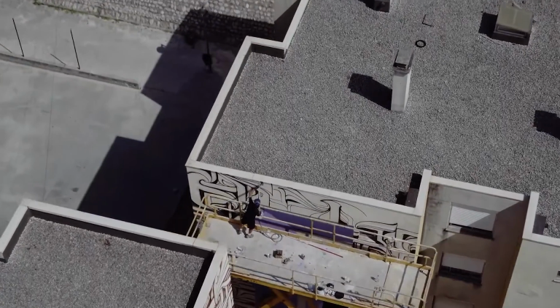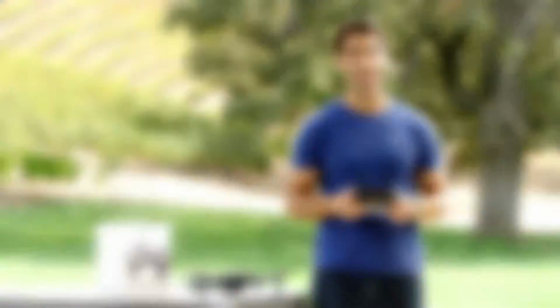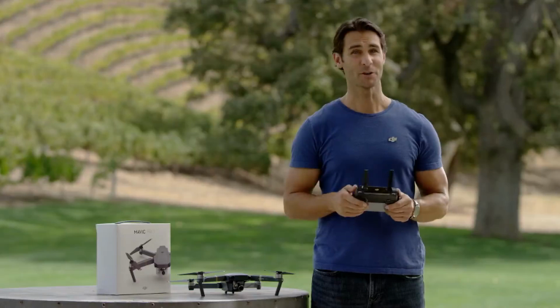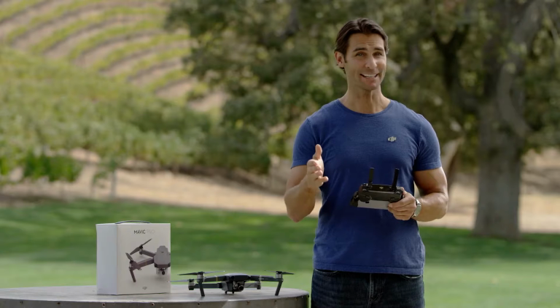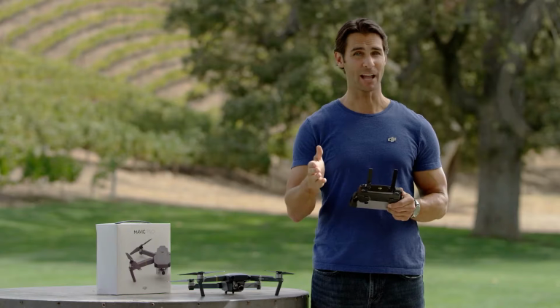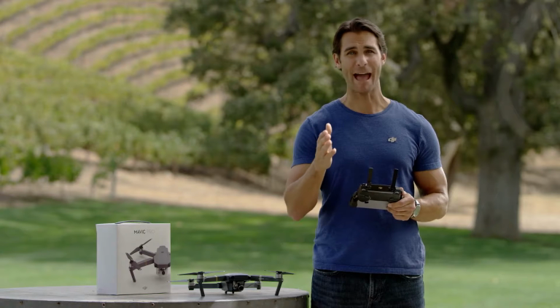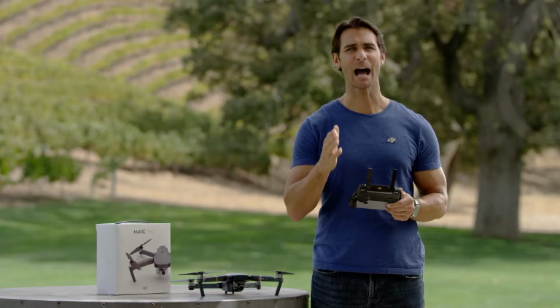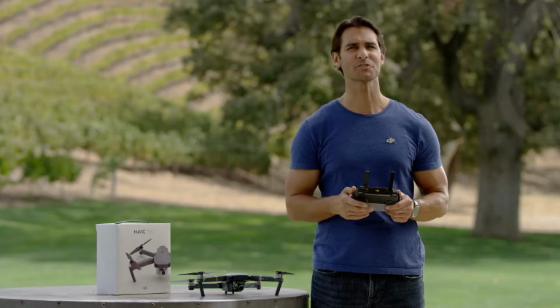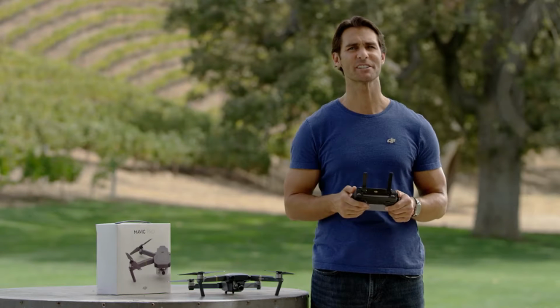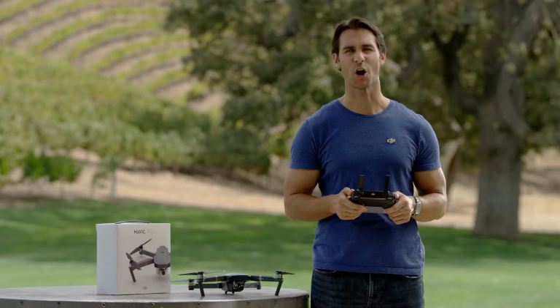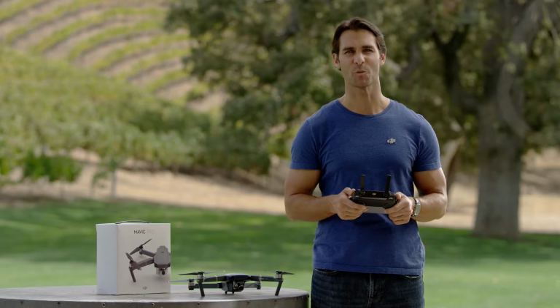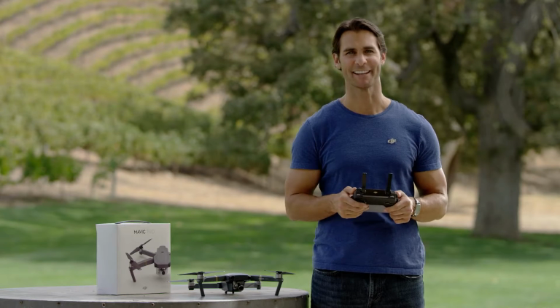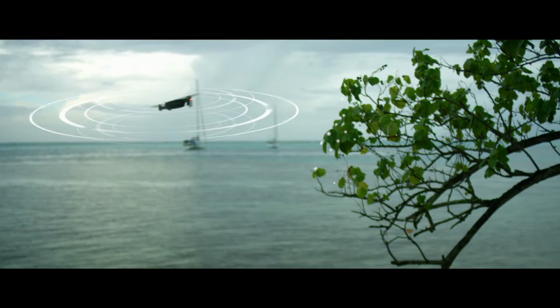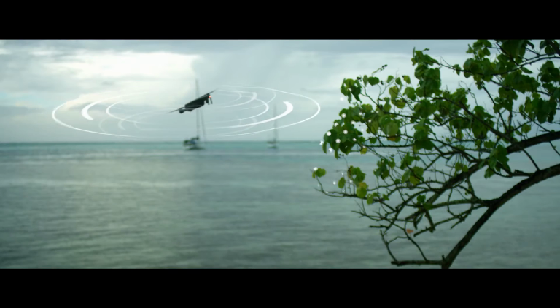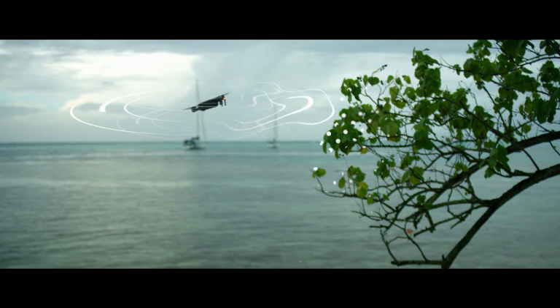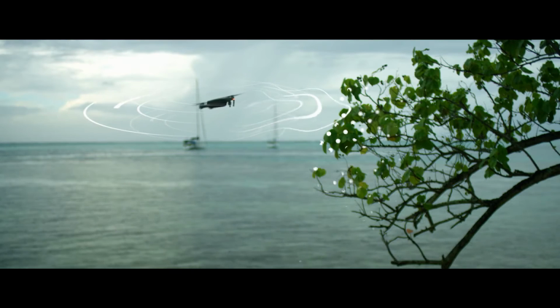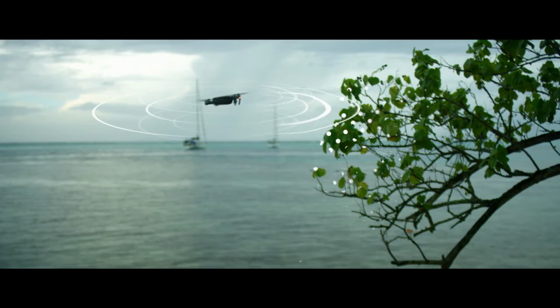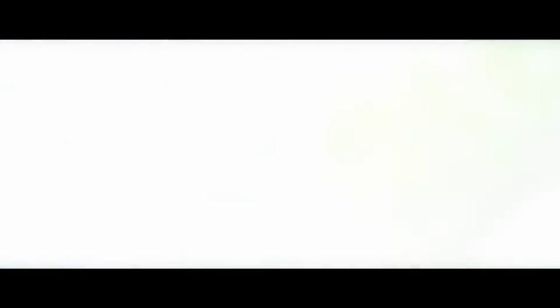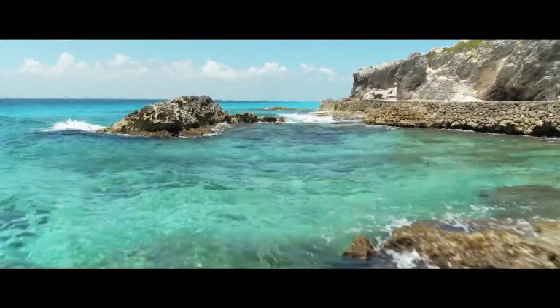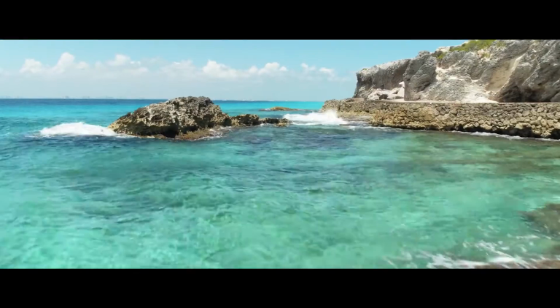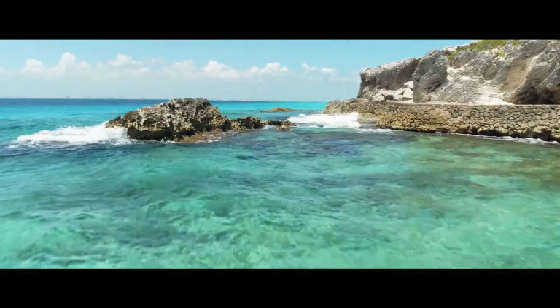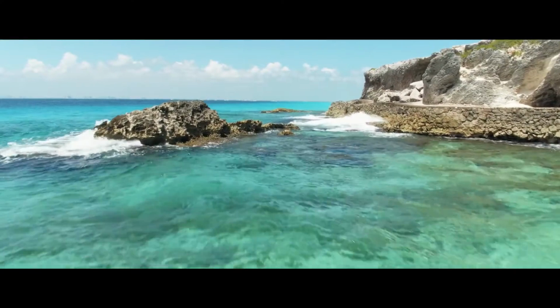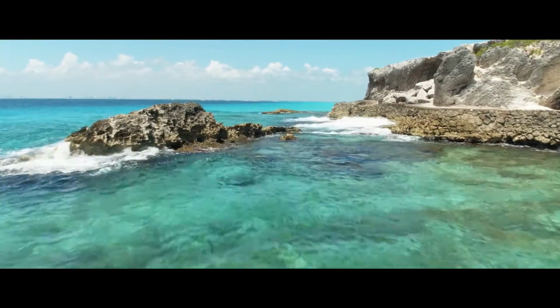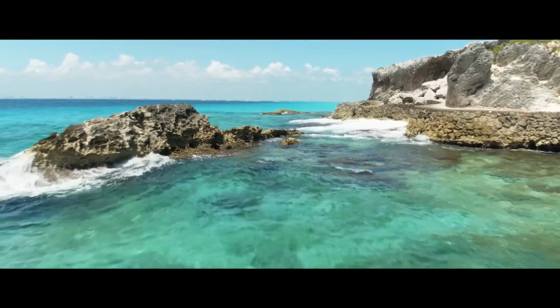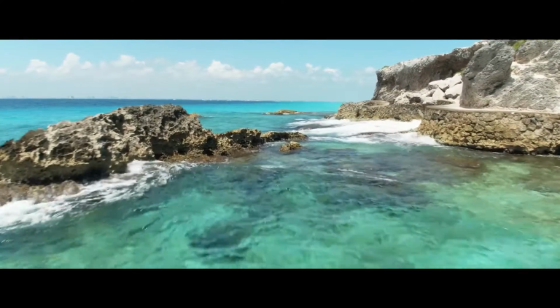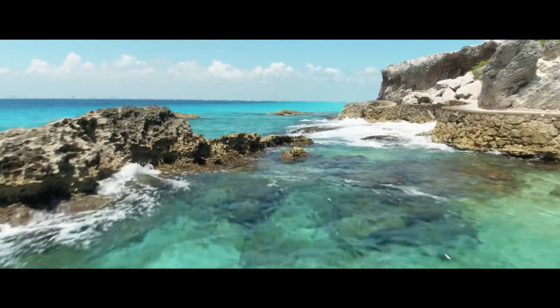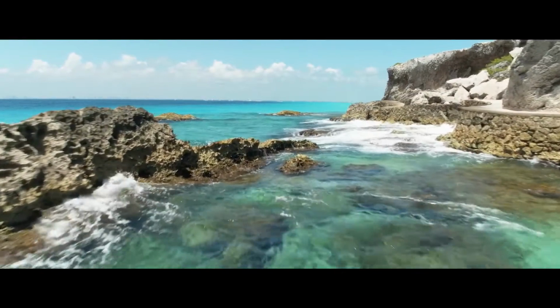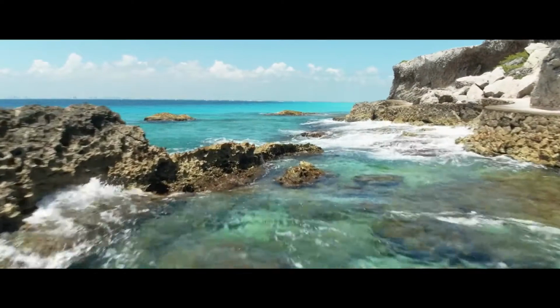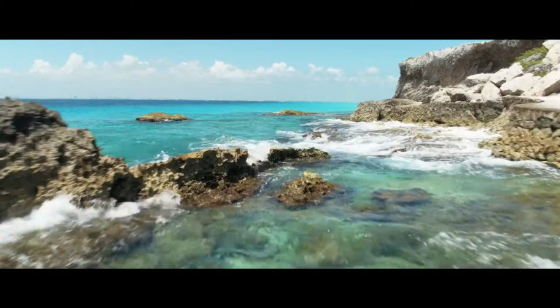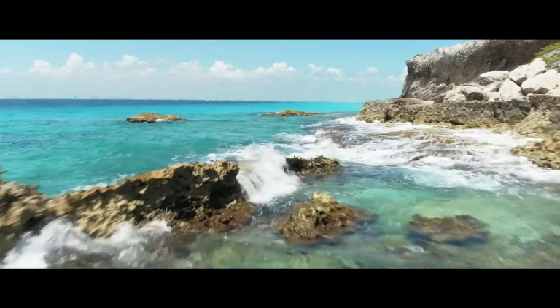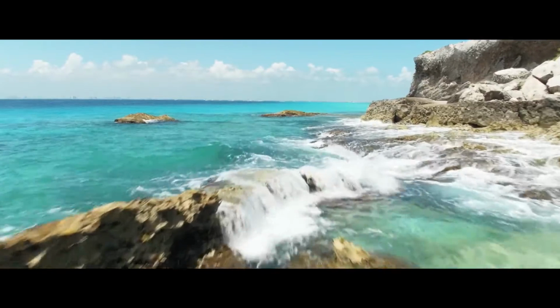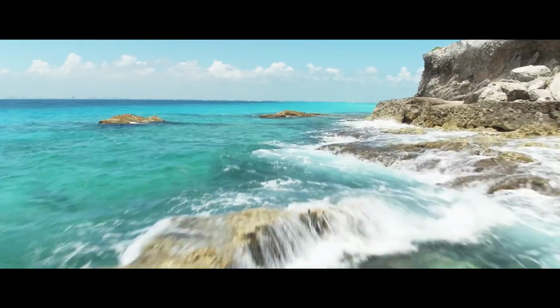While you're flying in Tap Fly, the Mavic's obstacle sensing system is also working, so you don't need to worry about bumping into any obstacles. Obstacle sensing also means you can use Tap Fly to fly through small spaces that you might otherwise worry about.